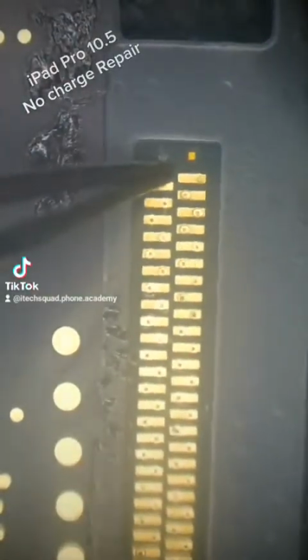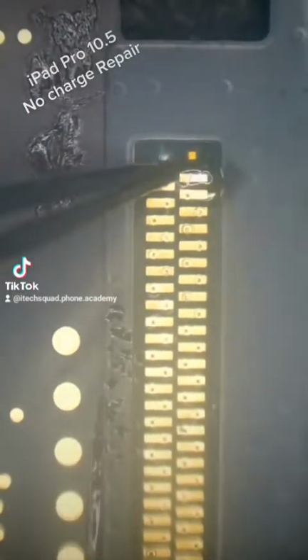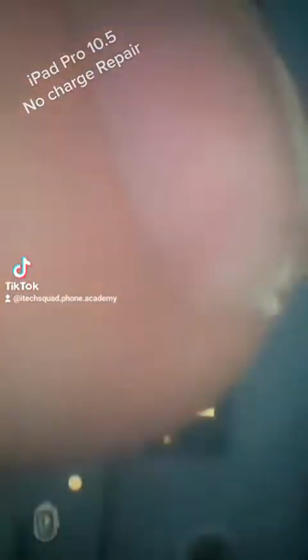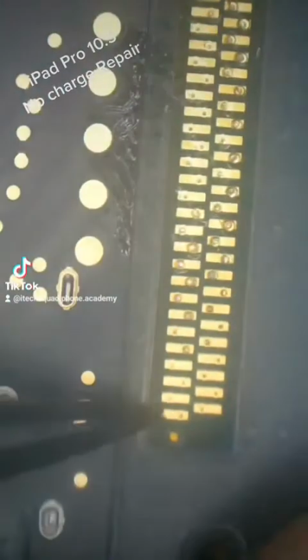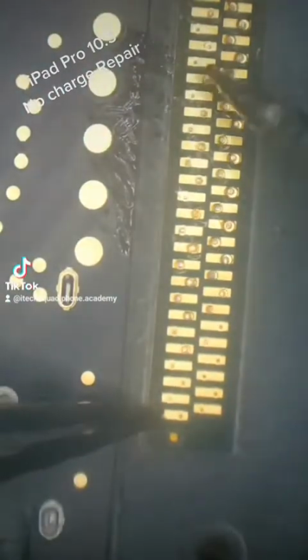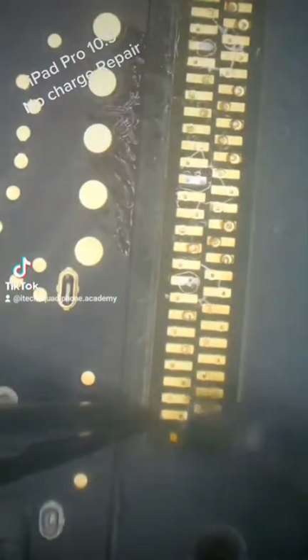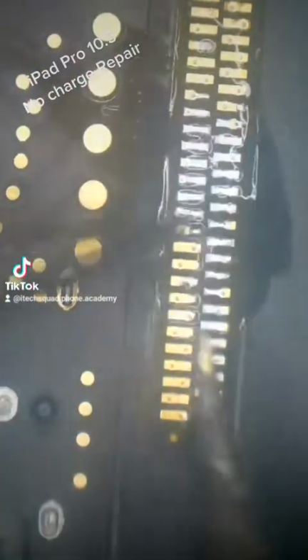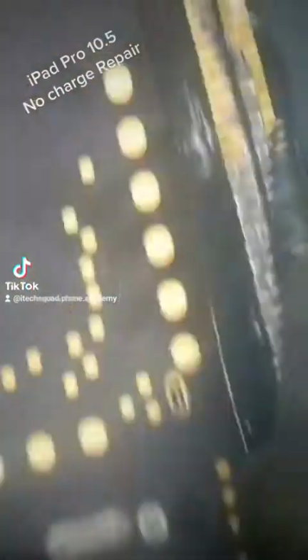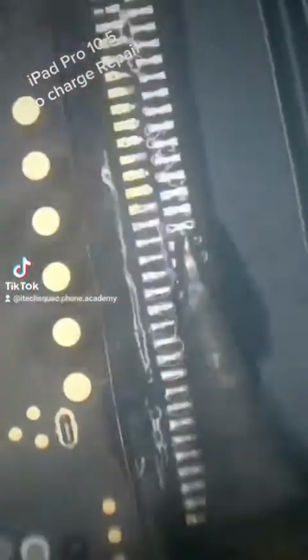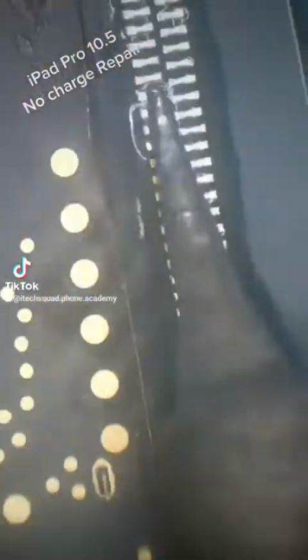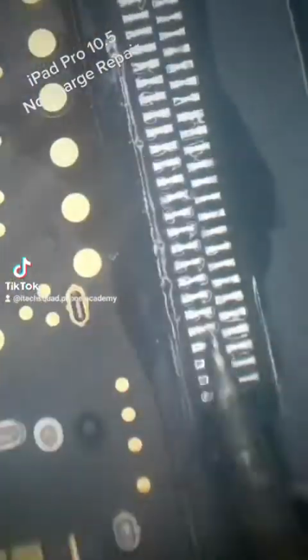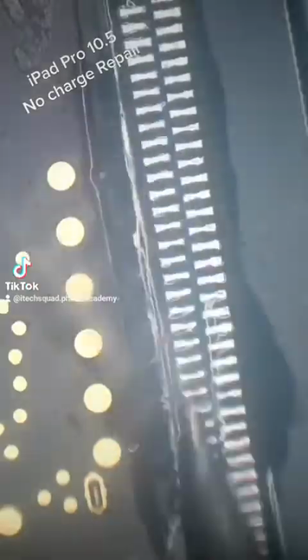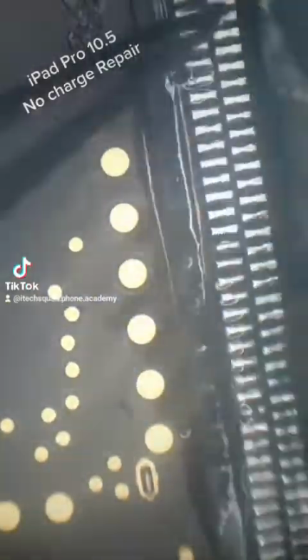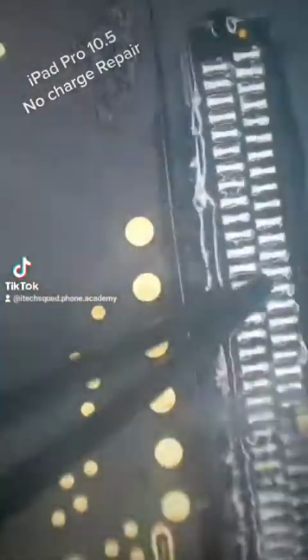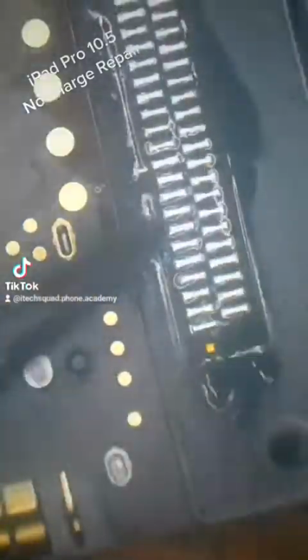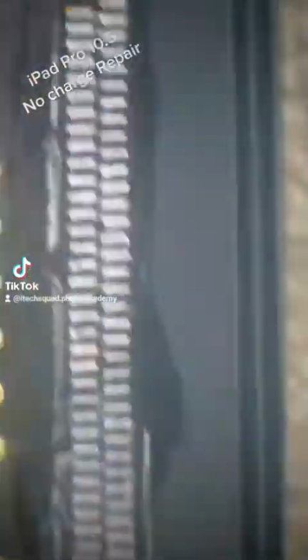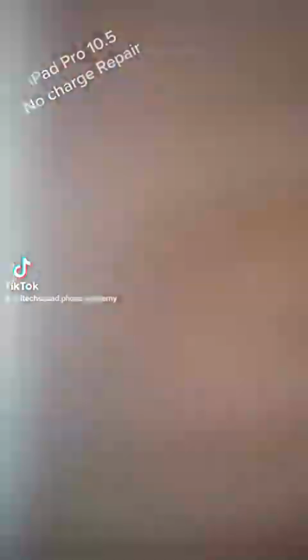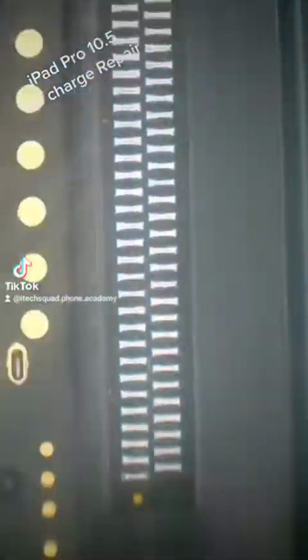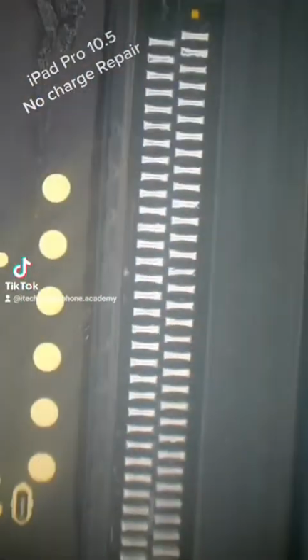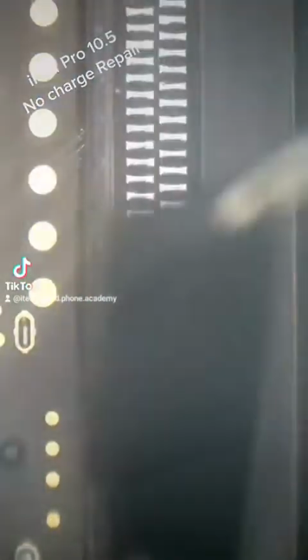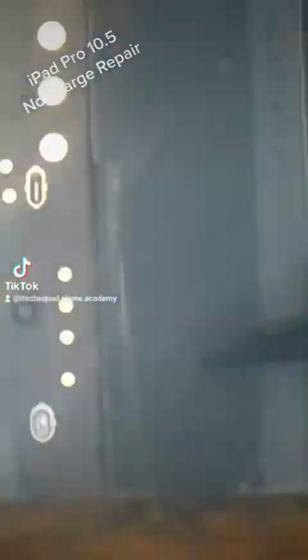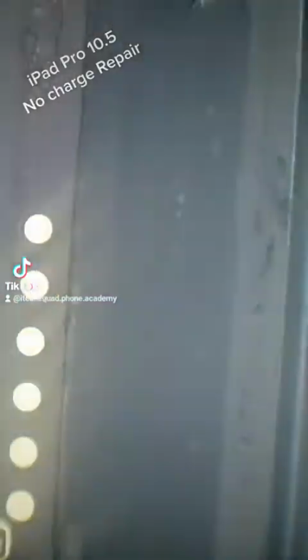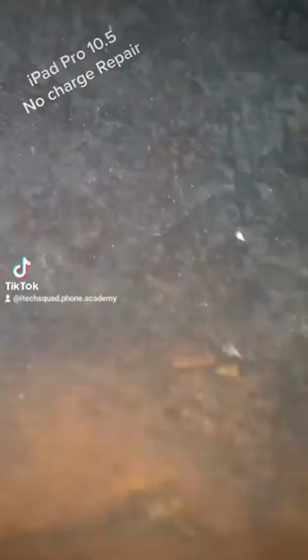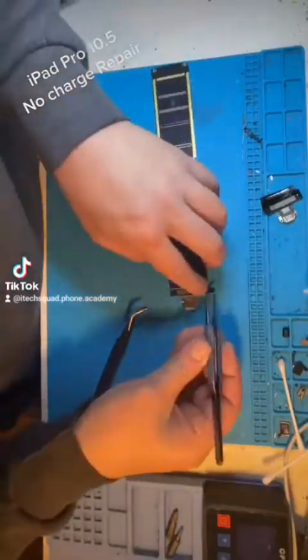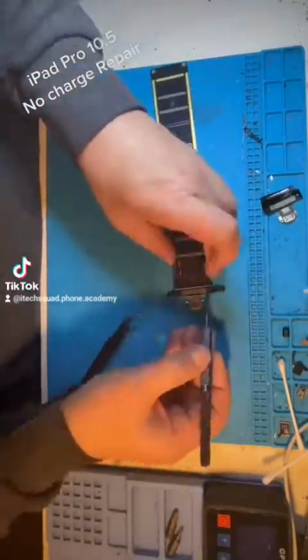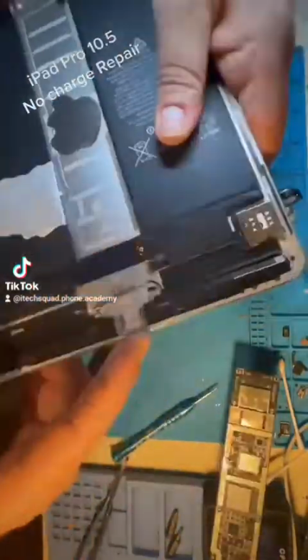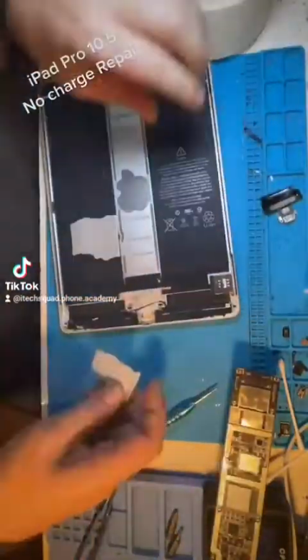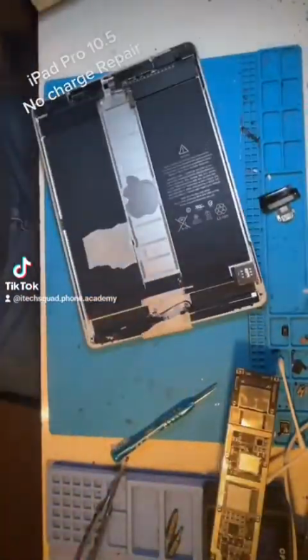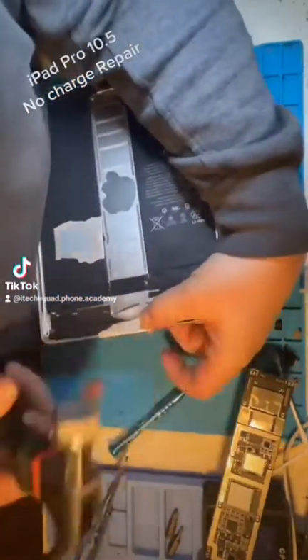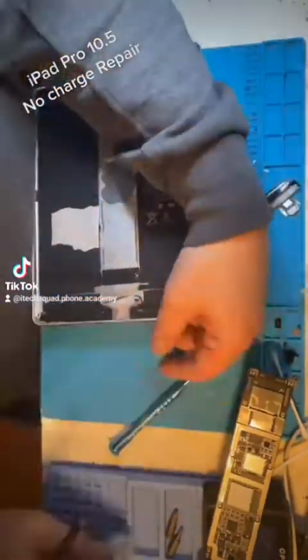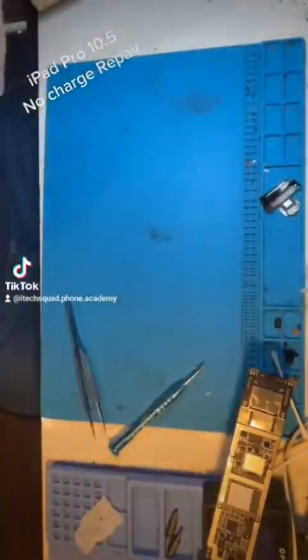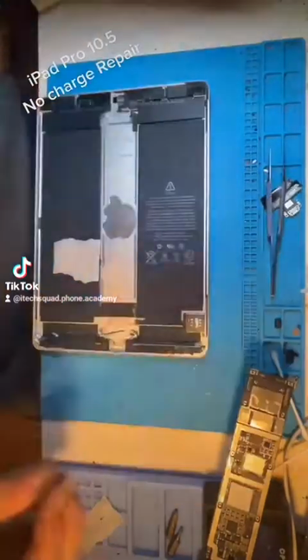Take extra care with the alignment, making sure all the pins are aligned, and then flood it again with solder. It's that simple, so we'll just quickly rebuild it and give it a test to see if it was just the port.